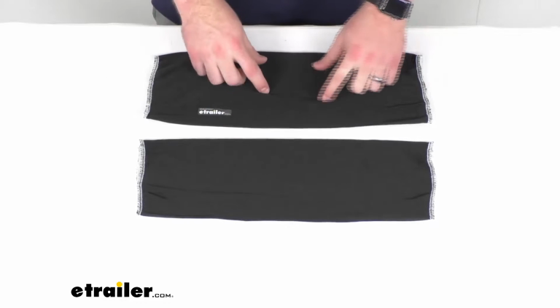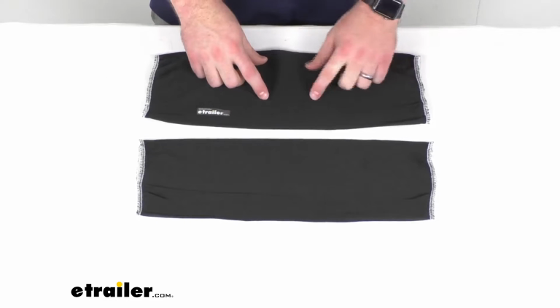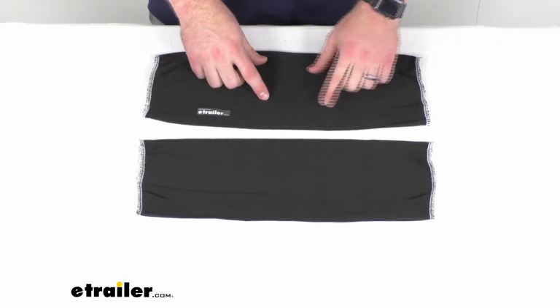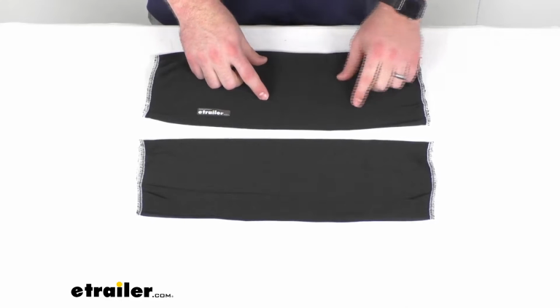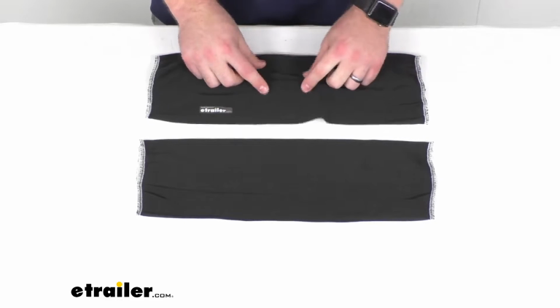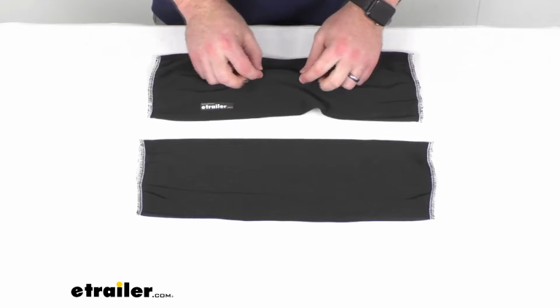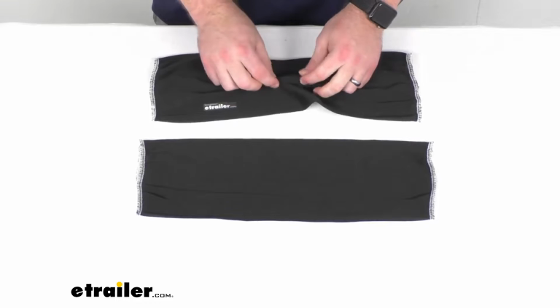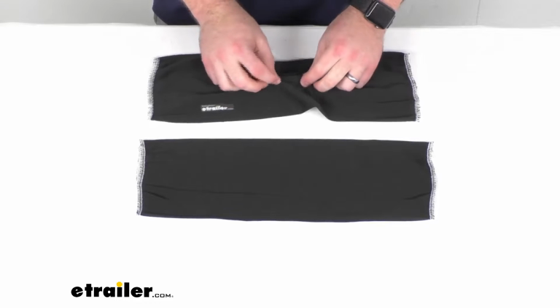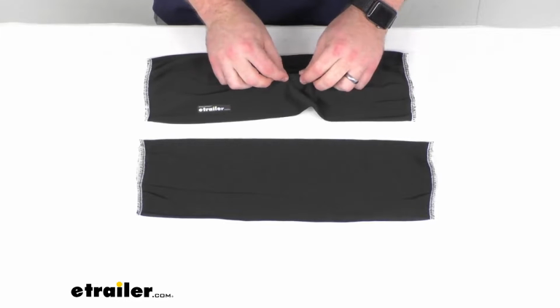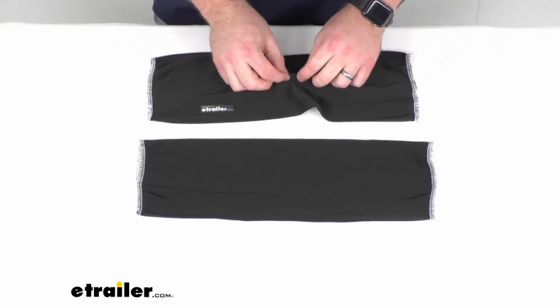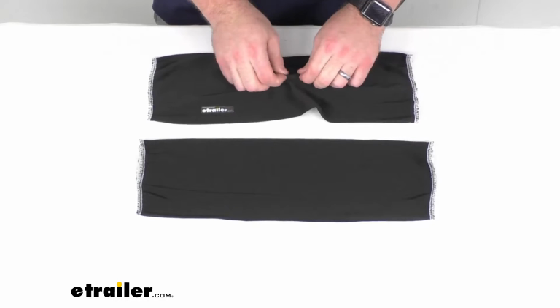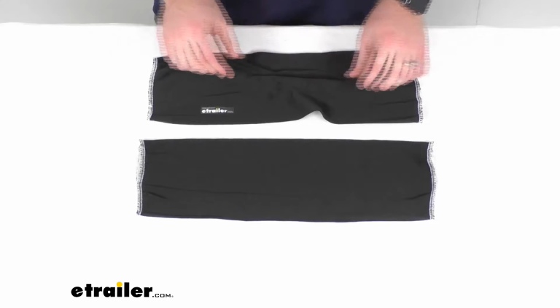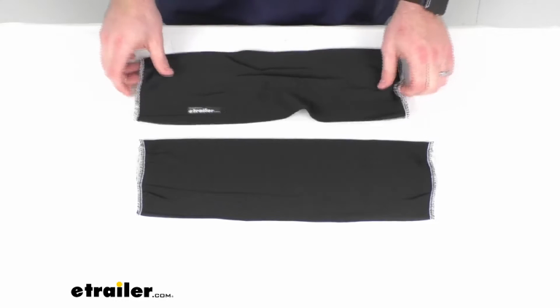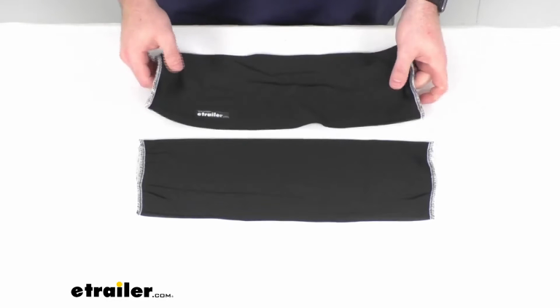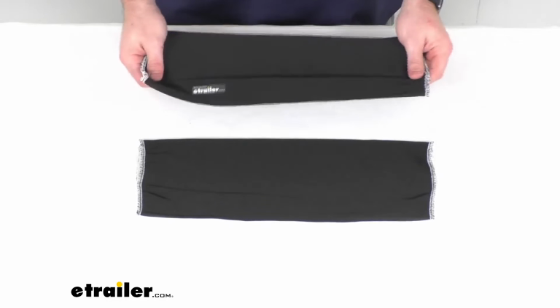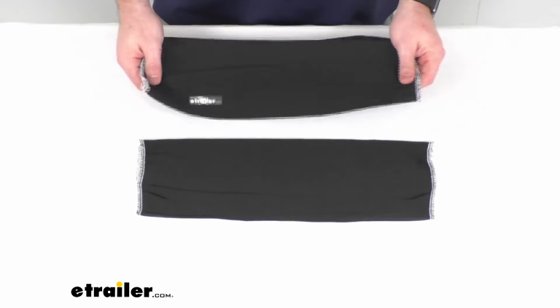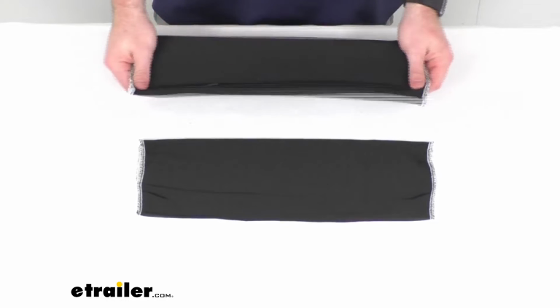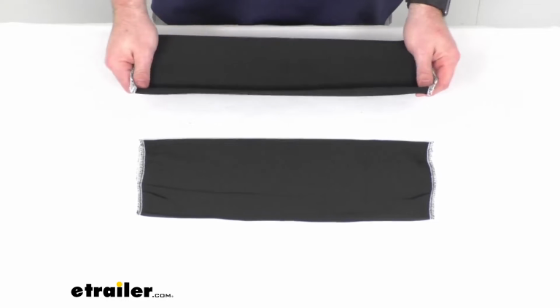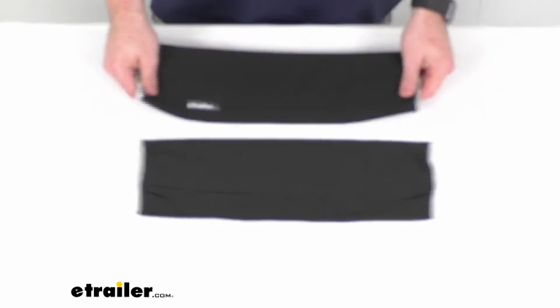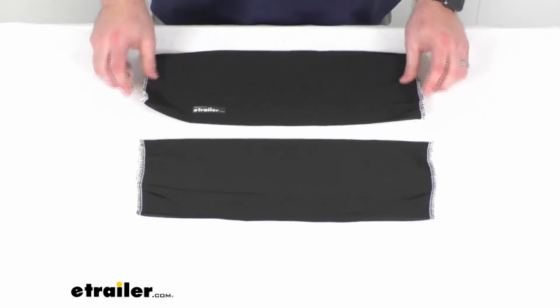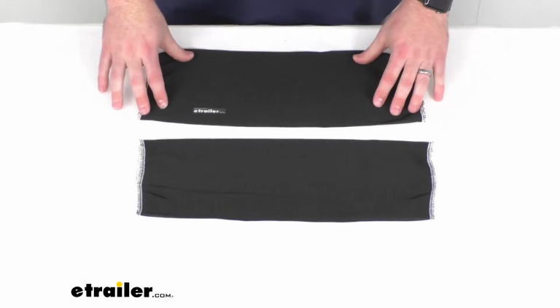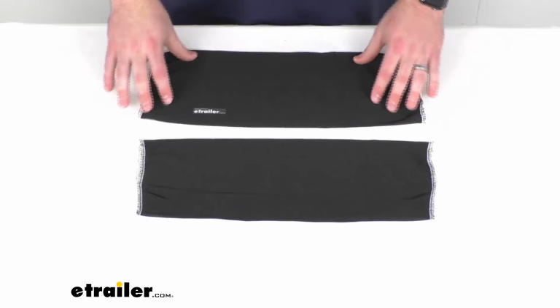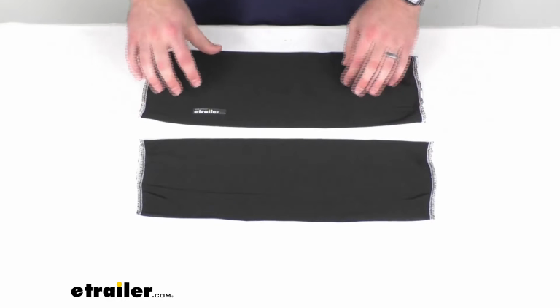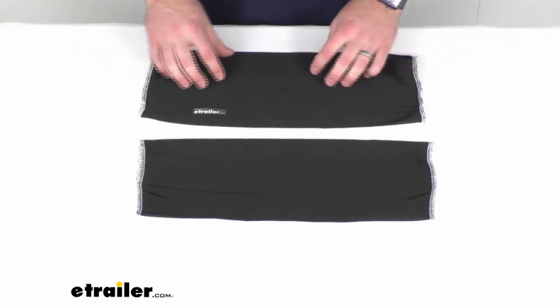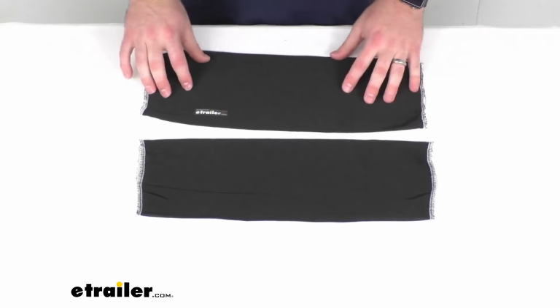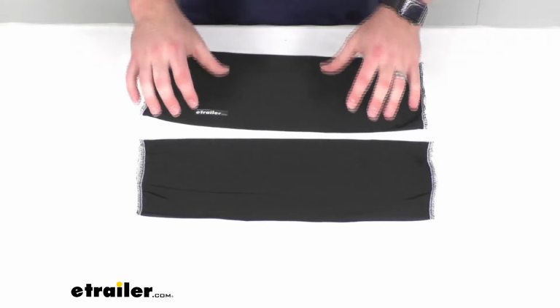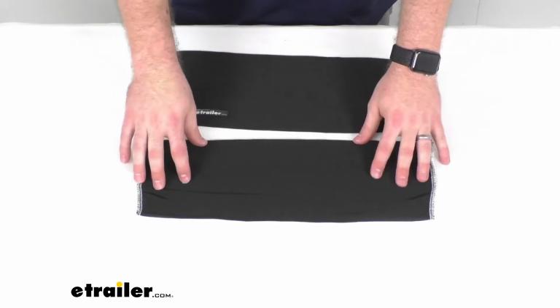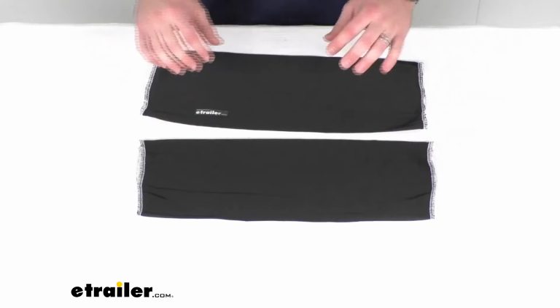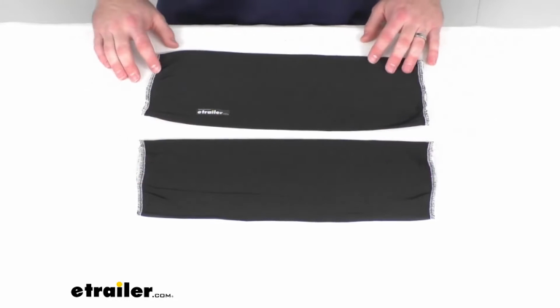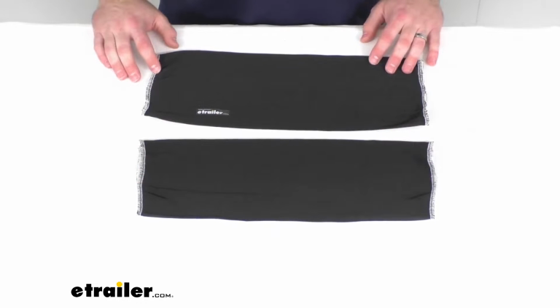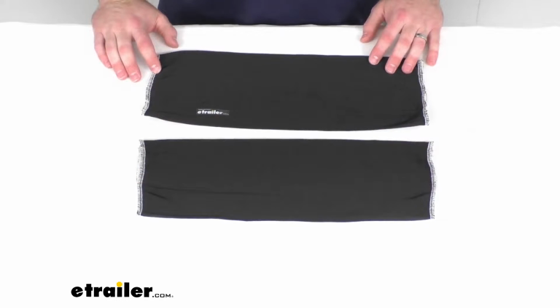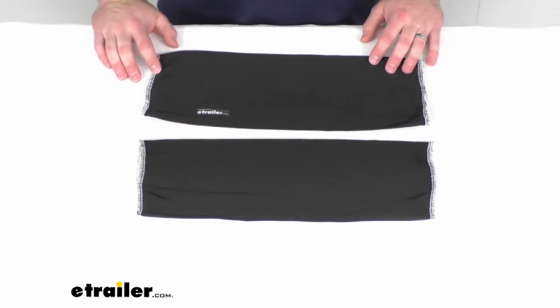These are constructed of a smooth polyester, so it's going to resist picking up dirt, grit, and debris, and it's also going to resist fading, so you're going to have that nice black color for a long time to come.